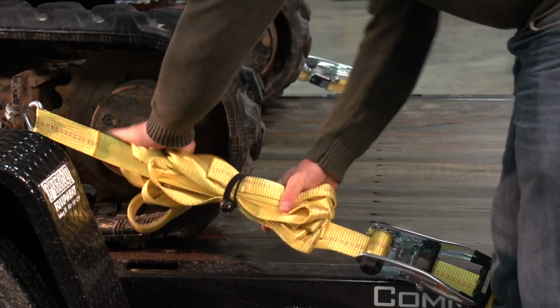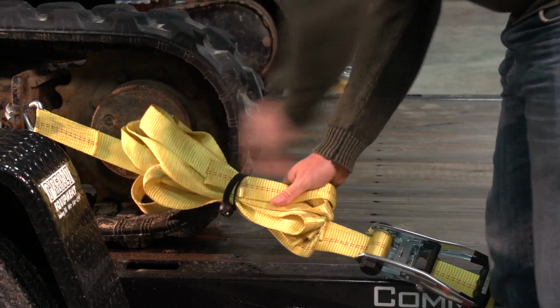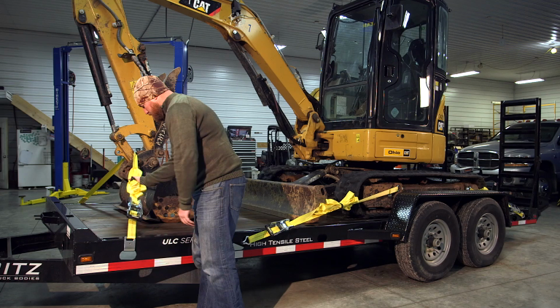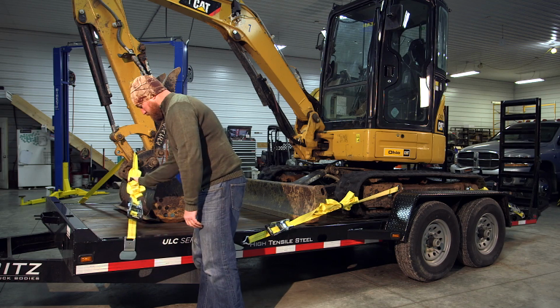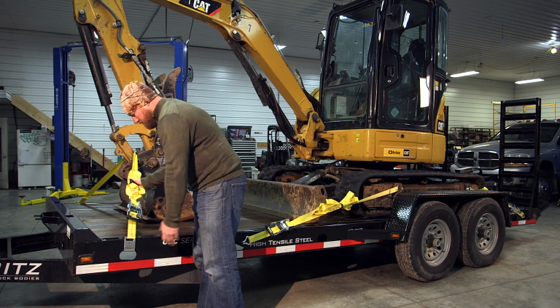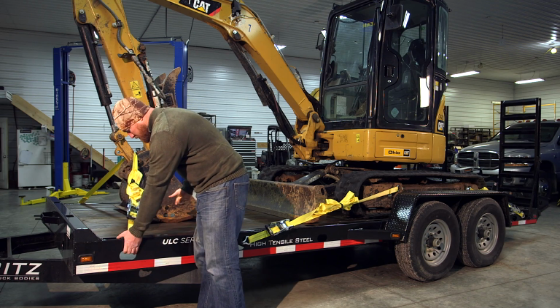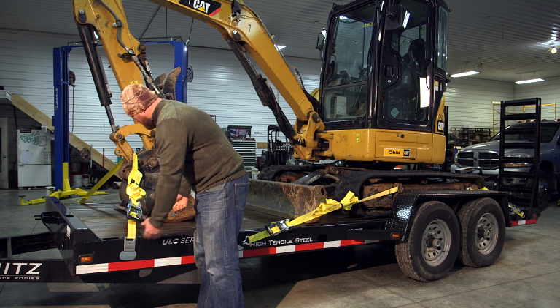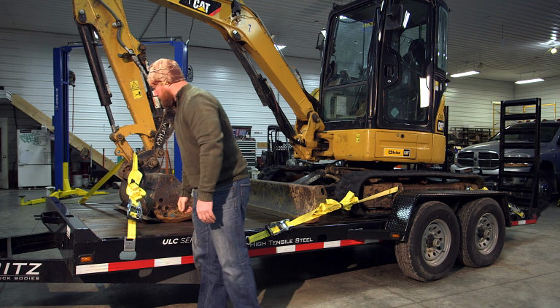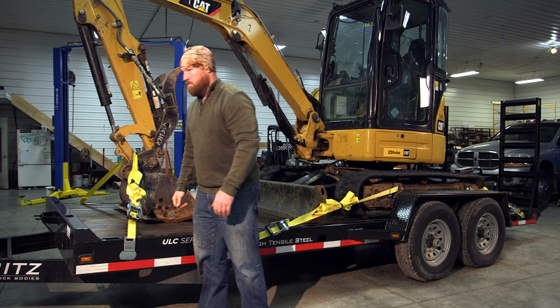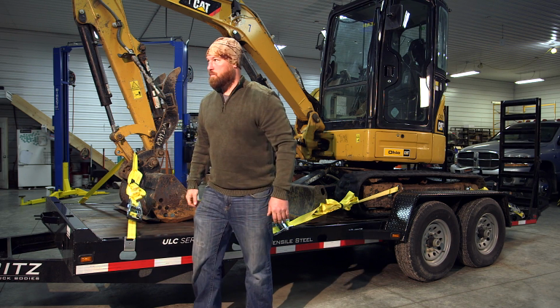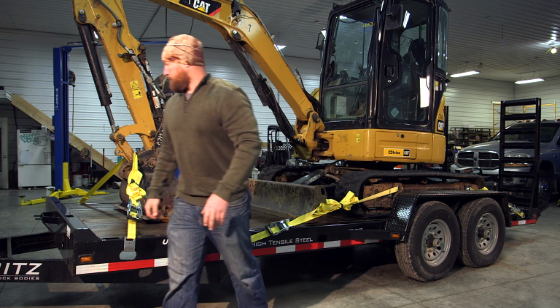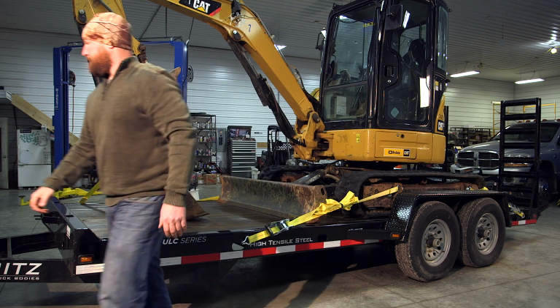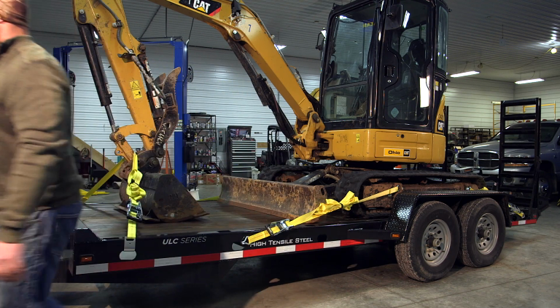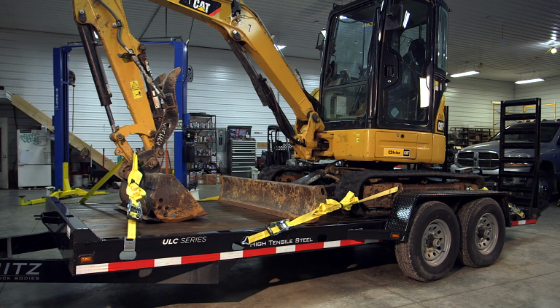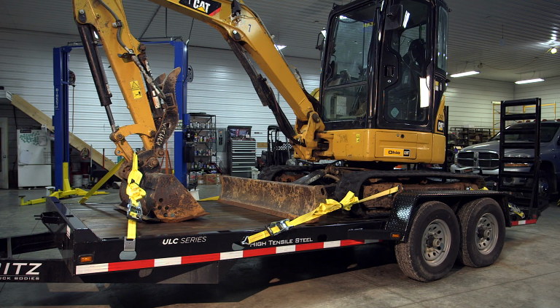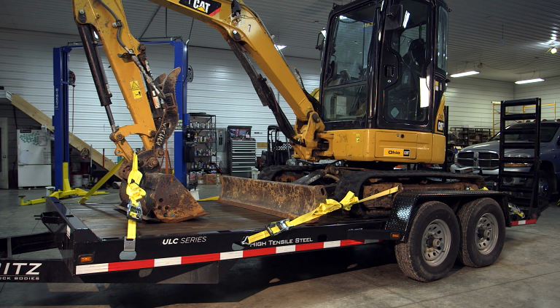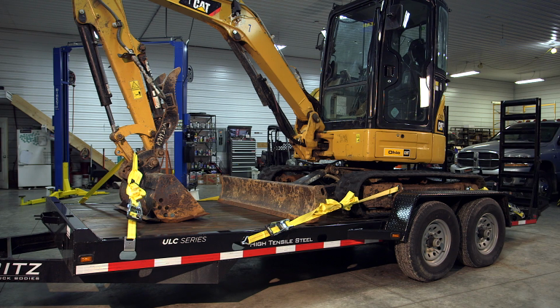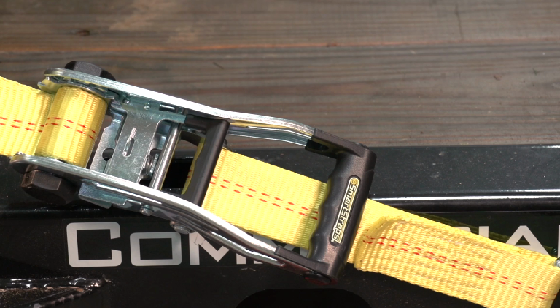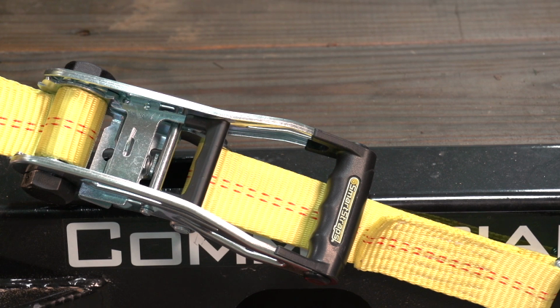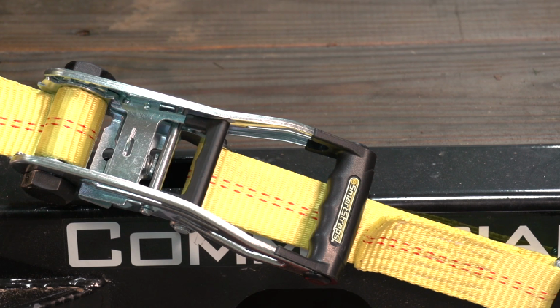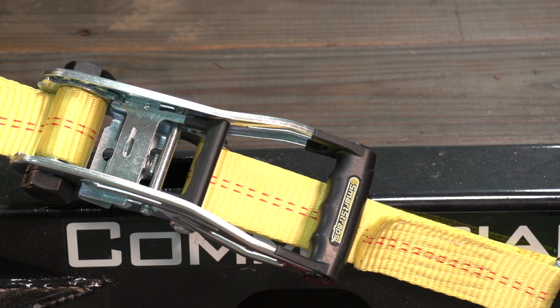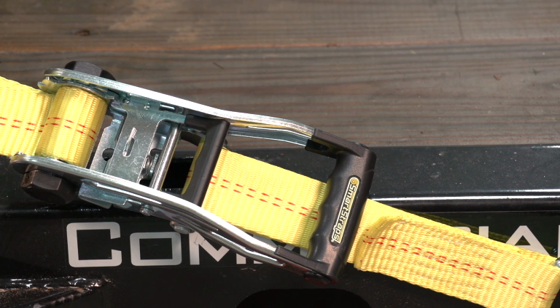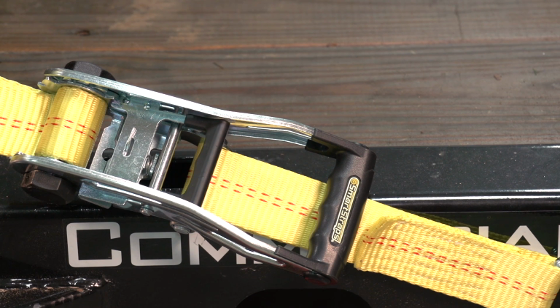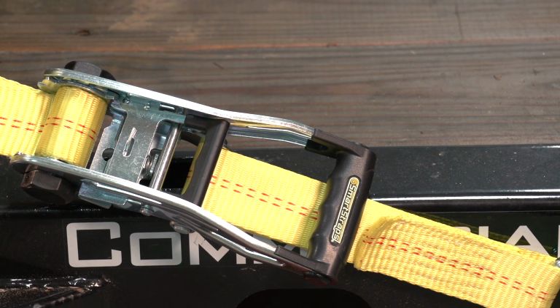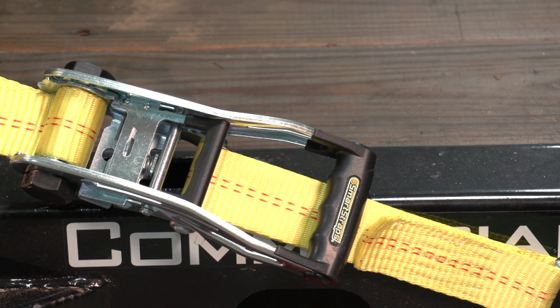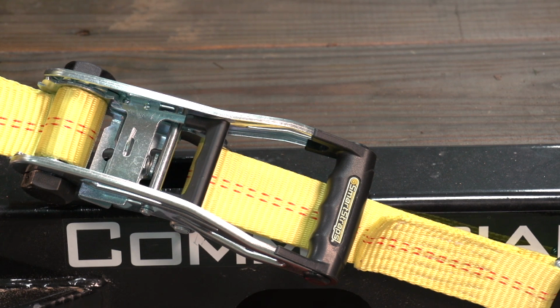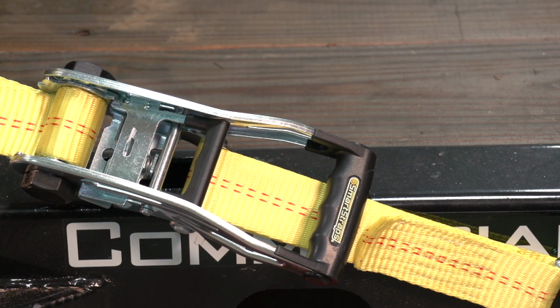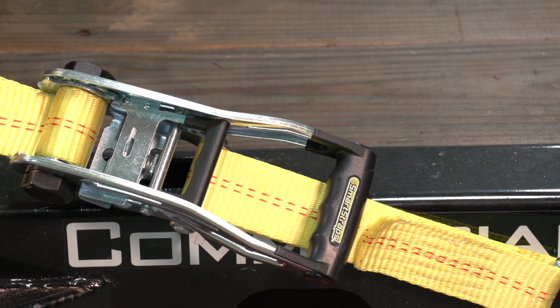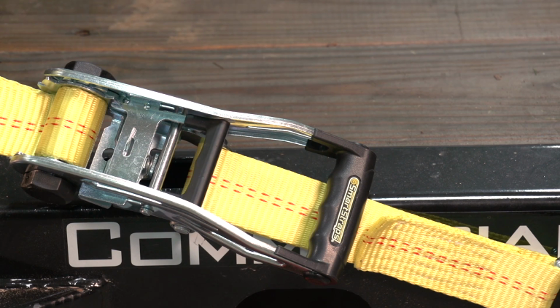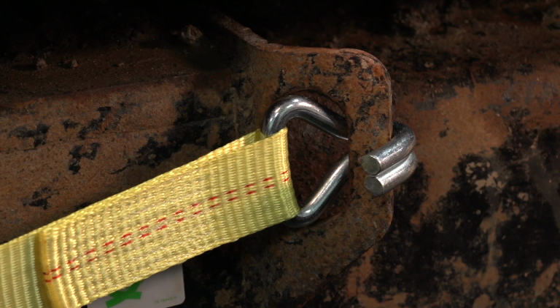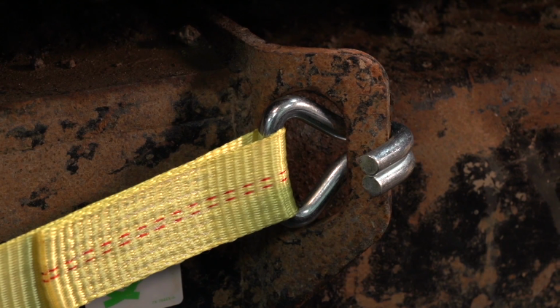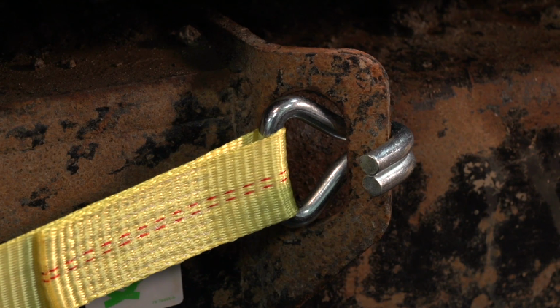SmartStrap's 10,000-pound ratchets include many innovative features that make them more convenient and easier to use than other tie downs. They have robust steel rails, over-molded handles and release triggers, protective hex caps, and commercial-grade plated hooks.